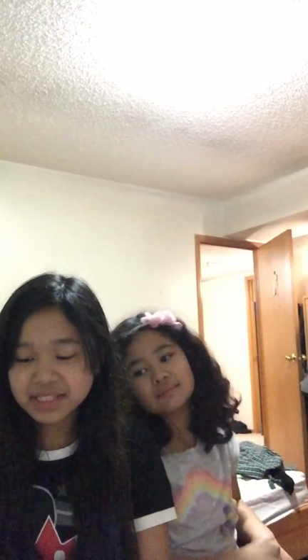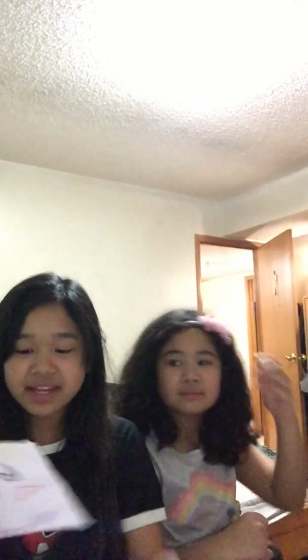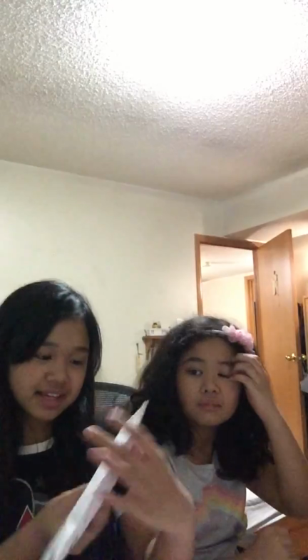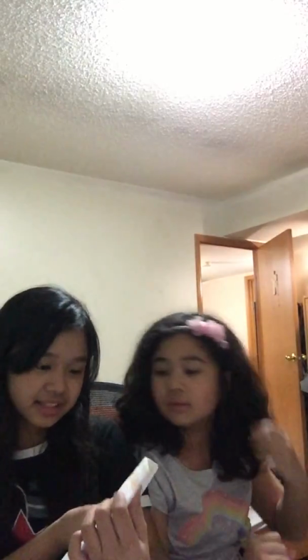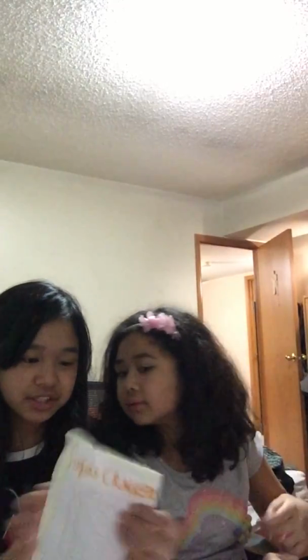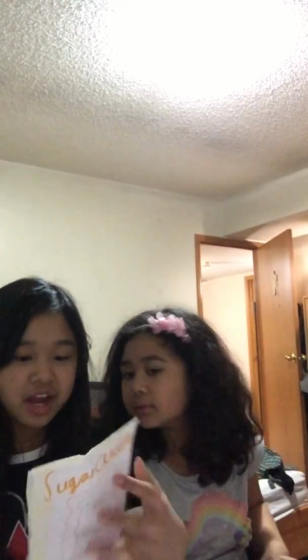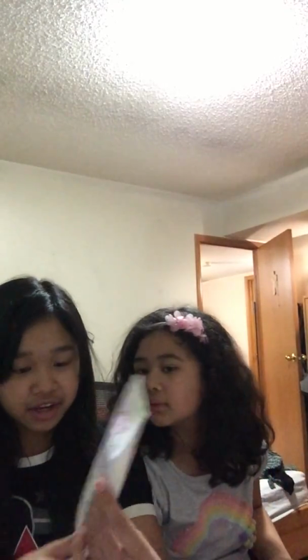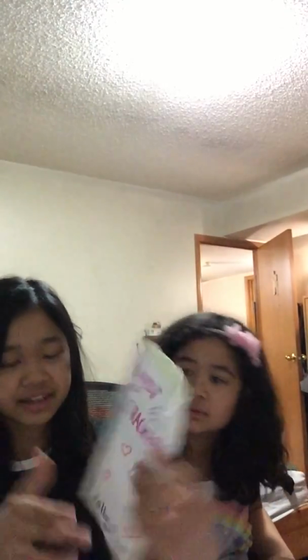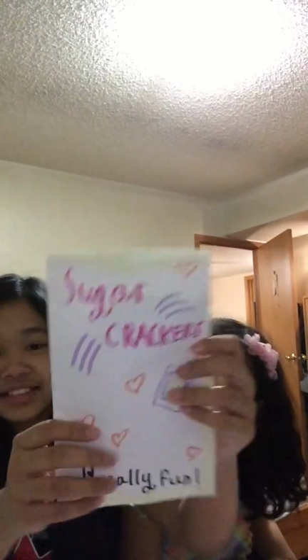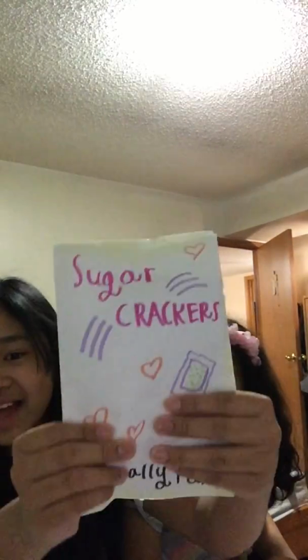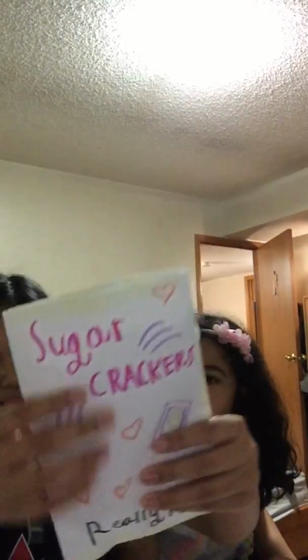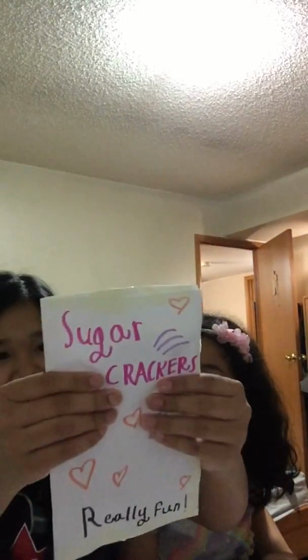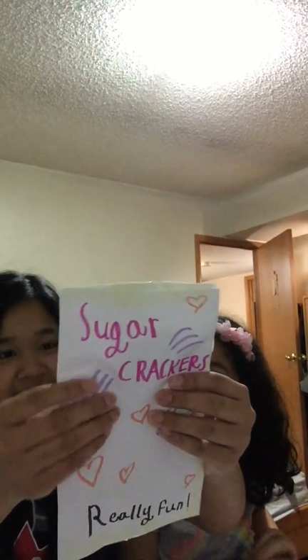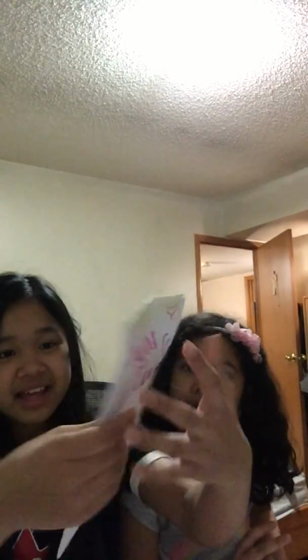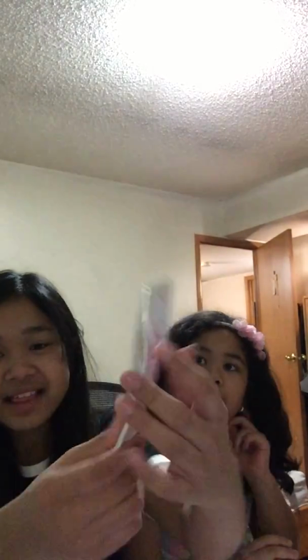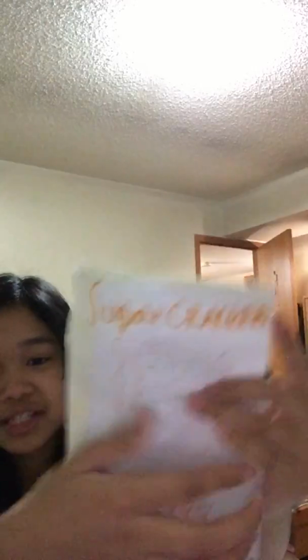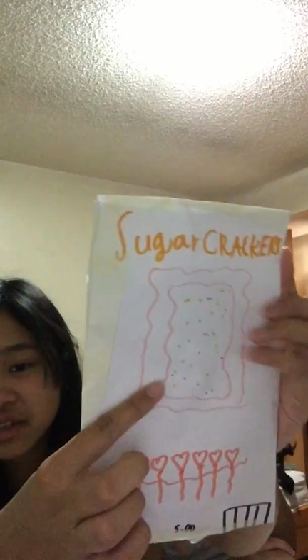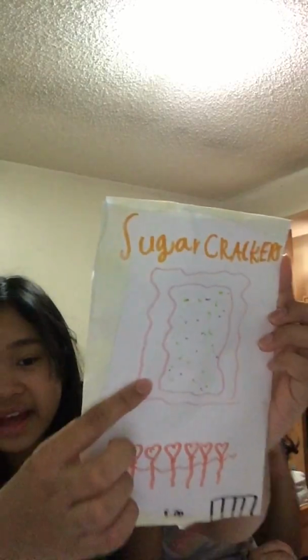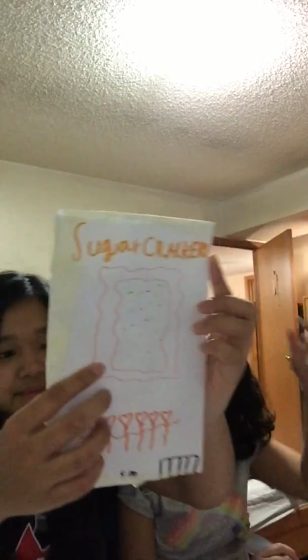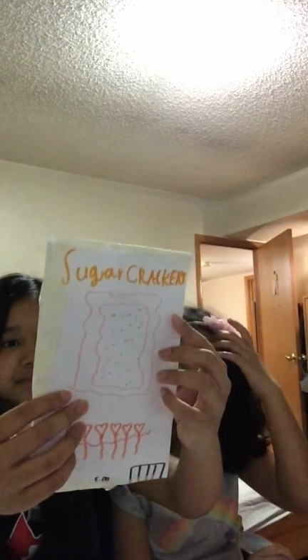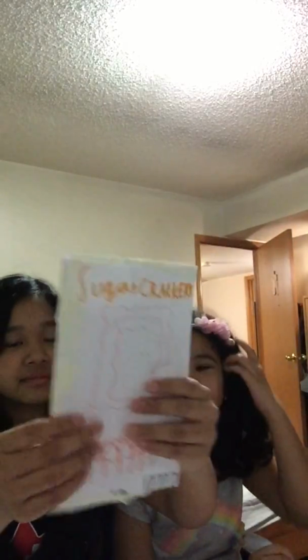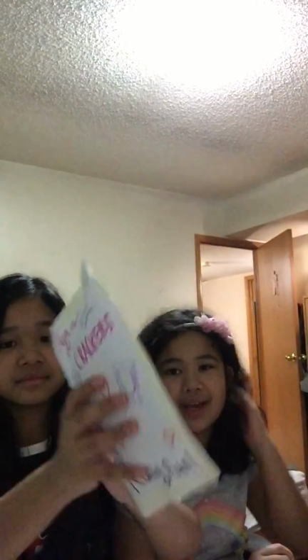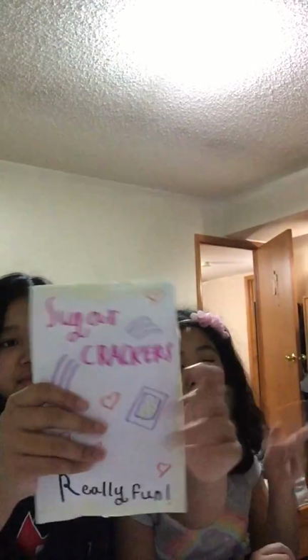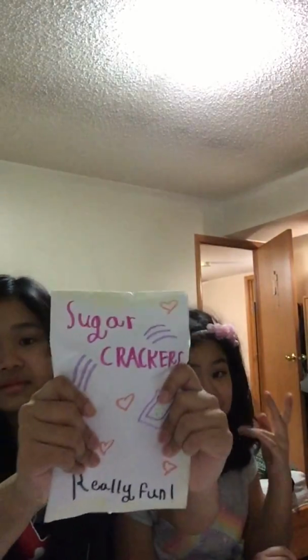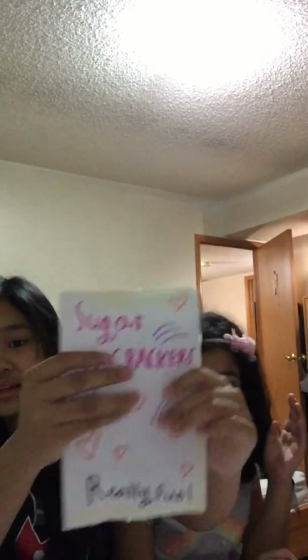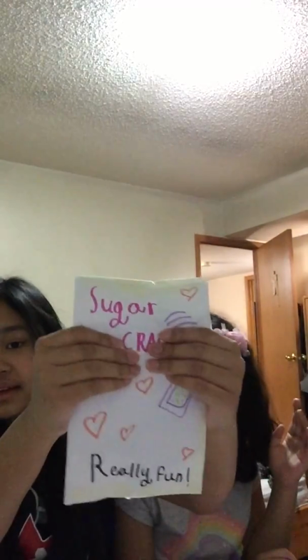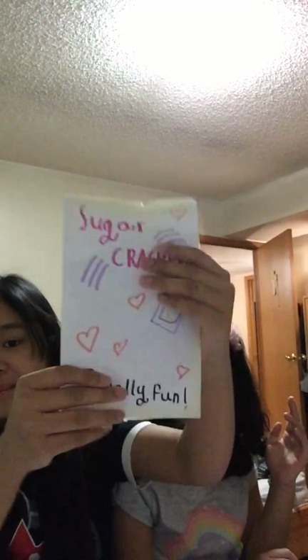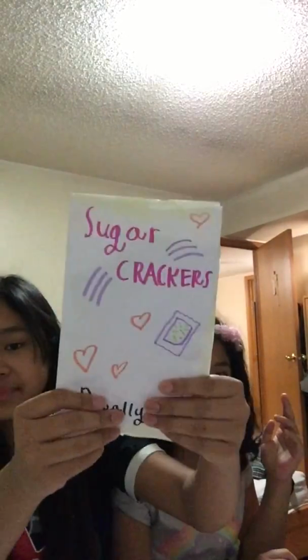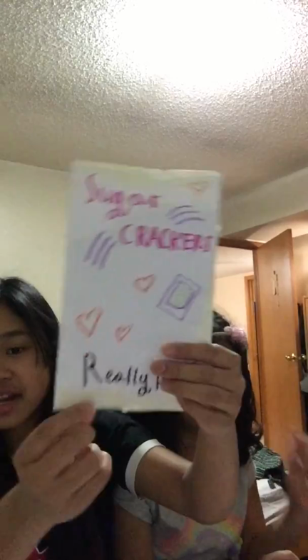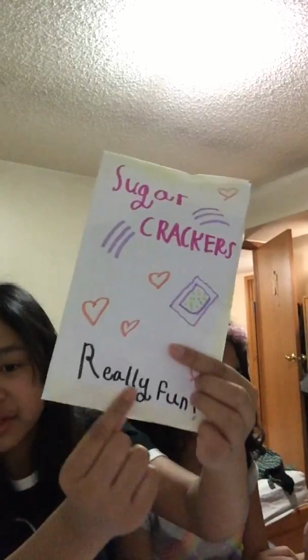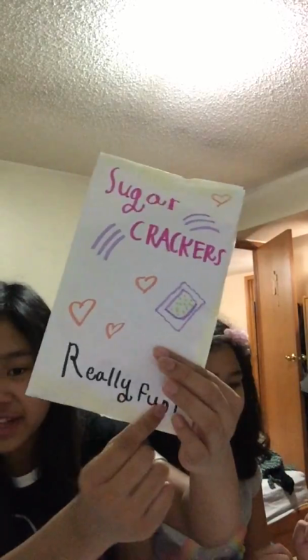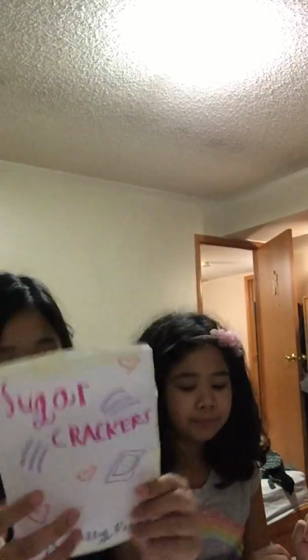This one is sugar crackers that I made. They're really good. This is what they look like. They don't look good in our imagination, but it's just a paper squishy, and it's really fun to eat.